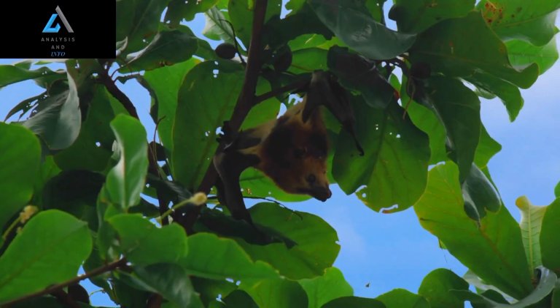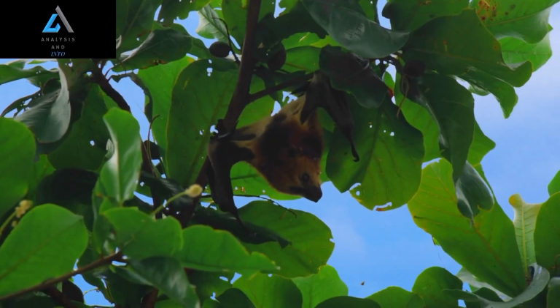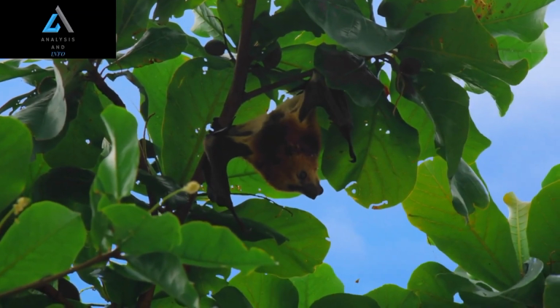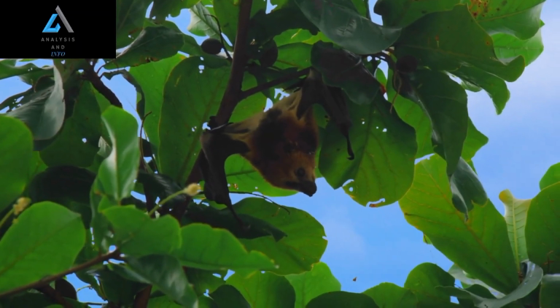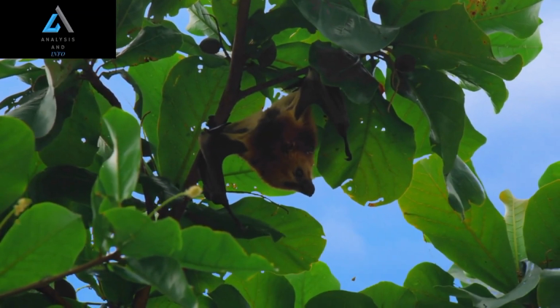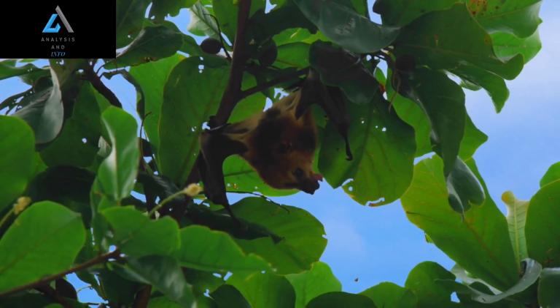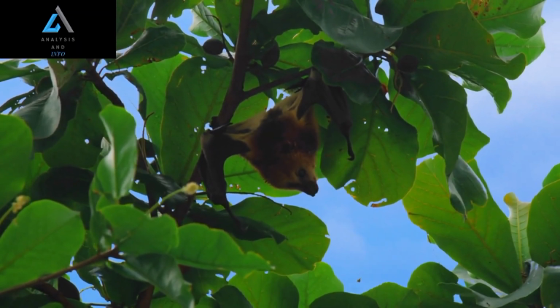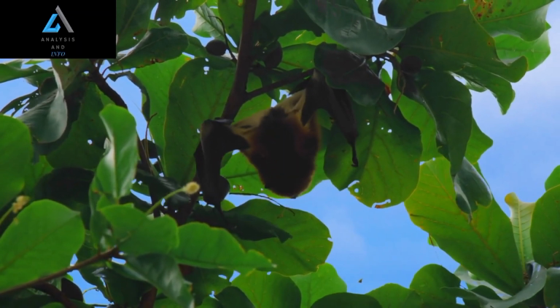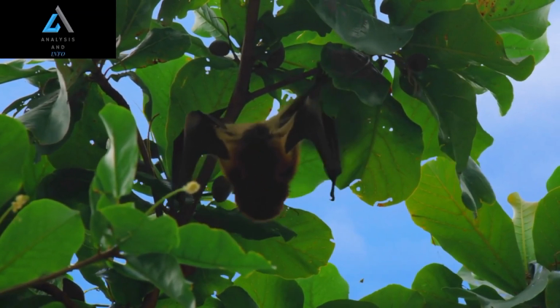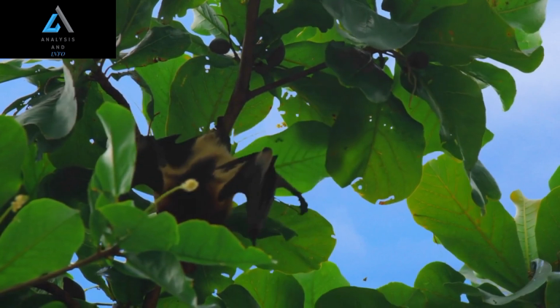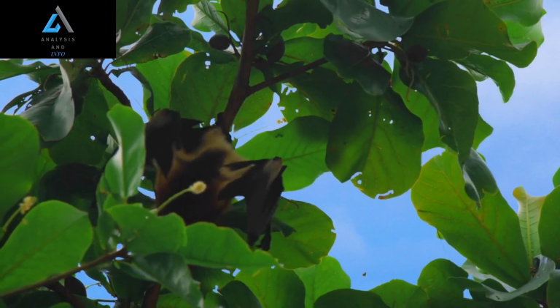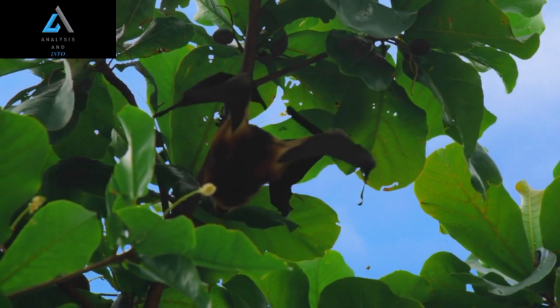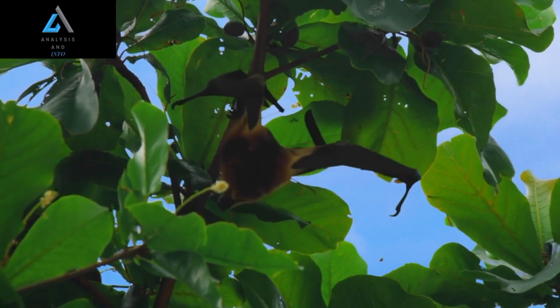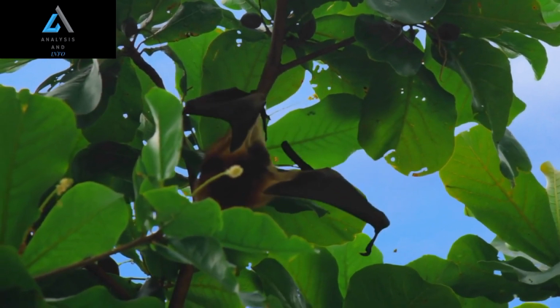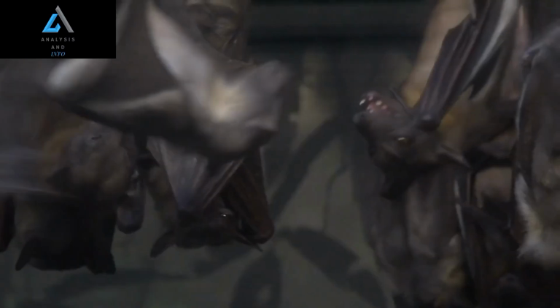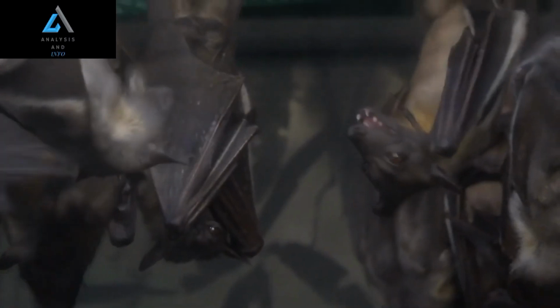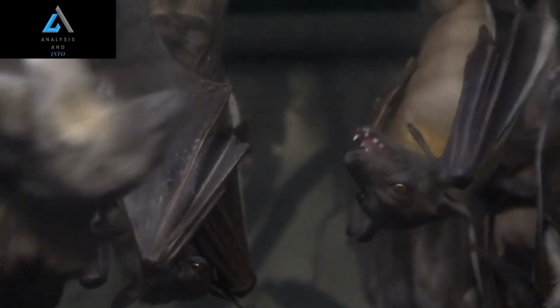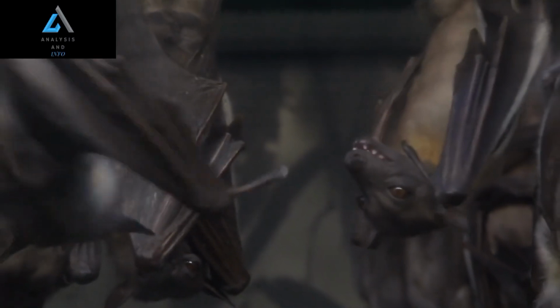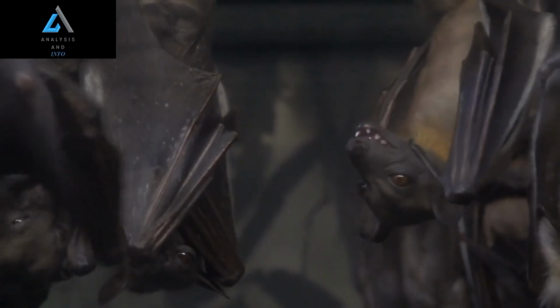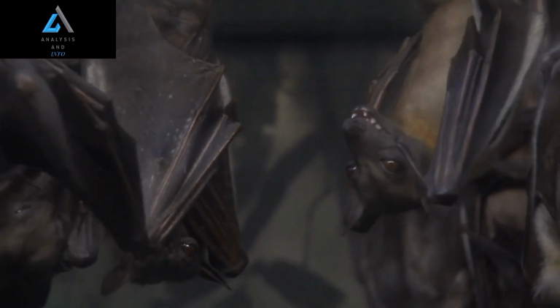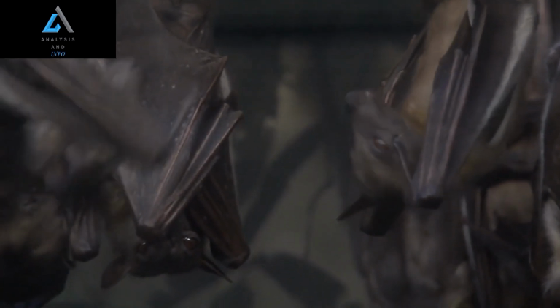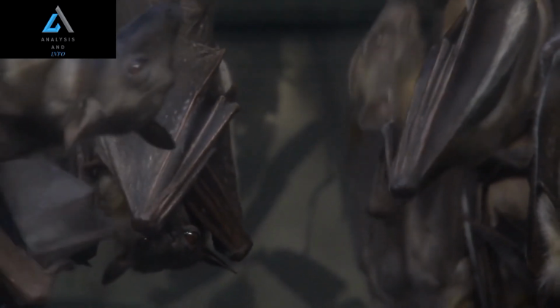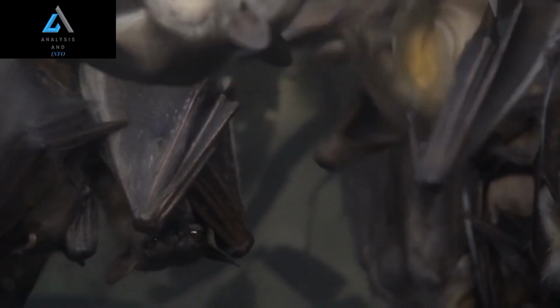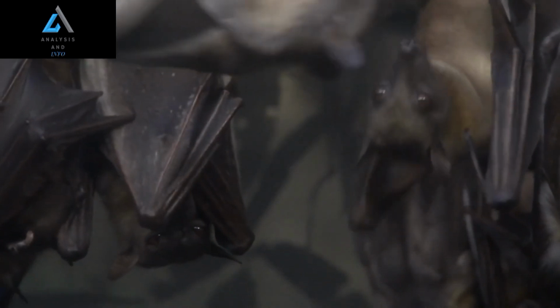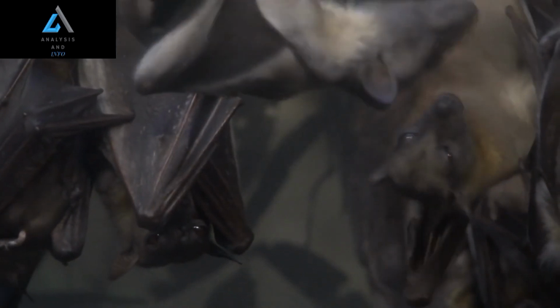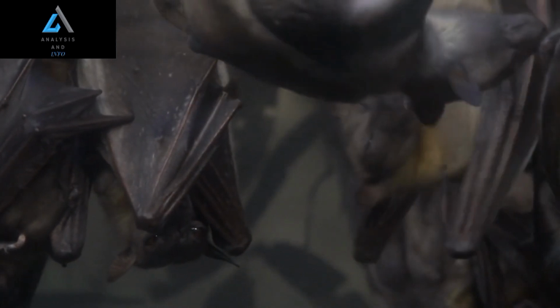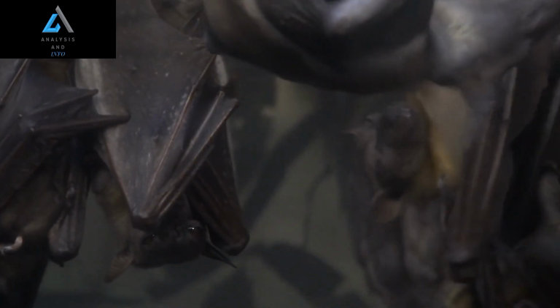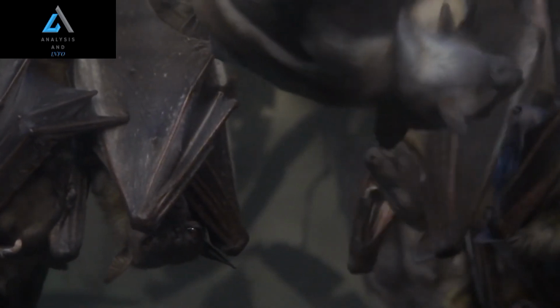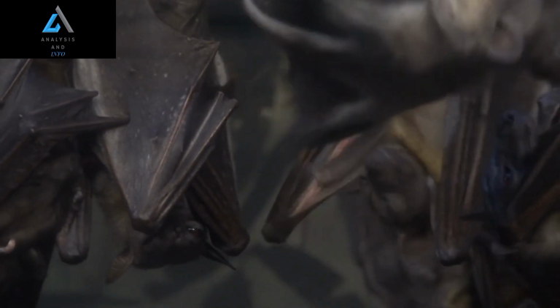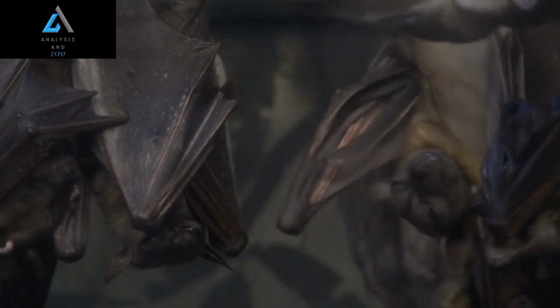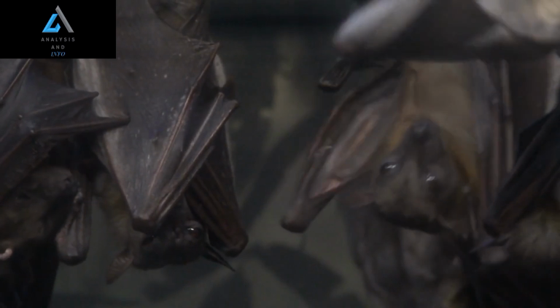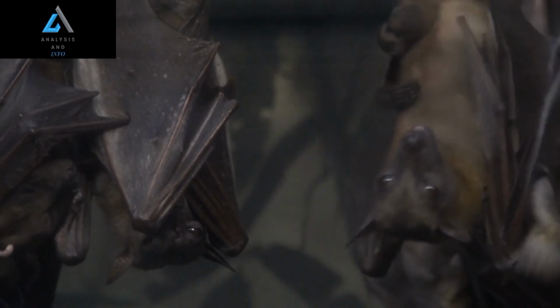Like many other bat species, hammerhead bats are important pollinators for a variety of plant species. By visiting flowers and drinking nectar, they help to transfer pollen from one plant to another, helping to ensure the continuation of many plant species.